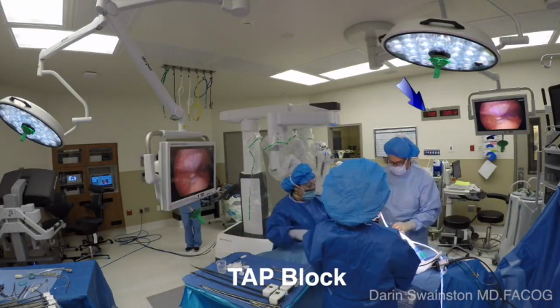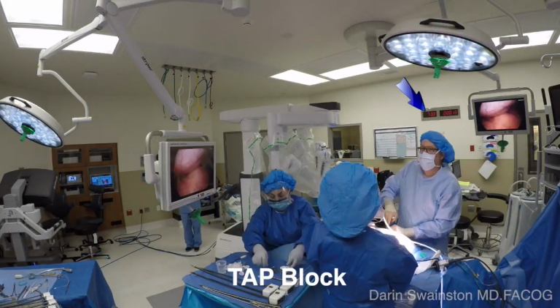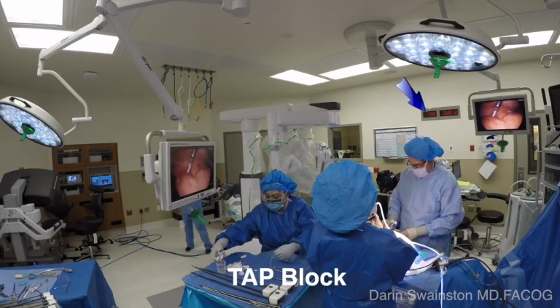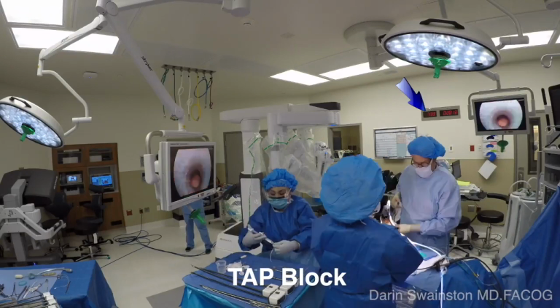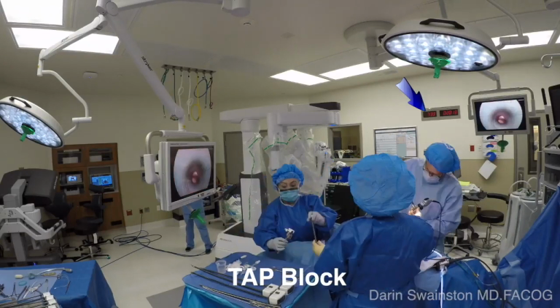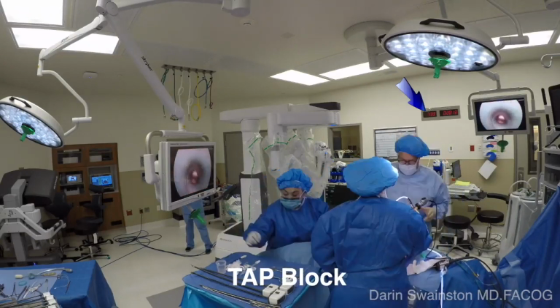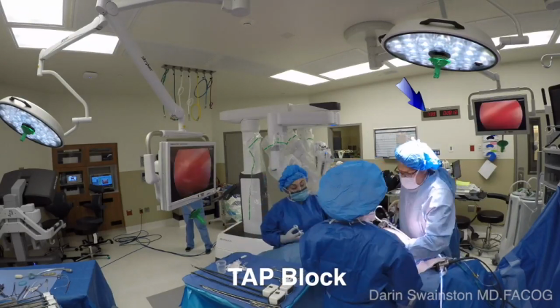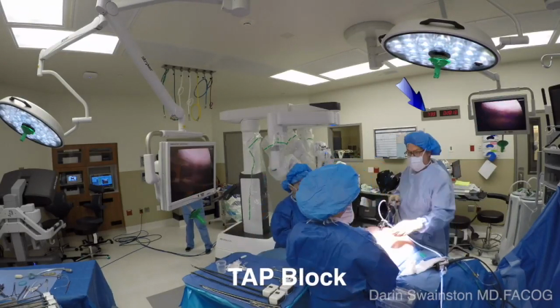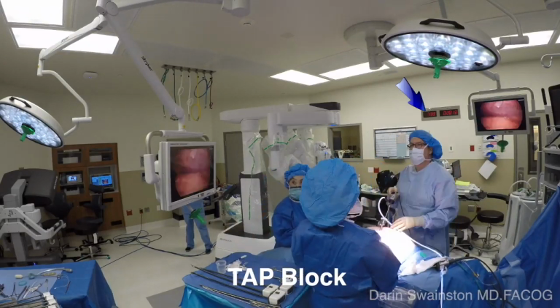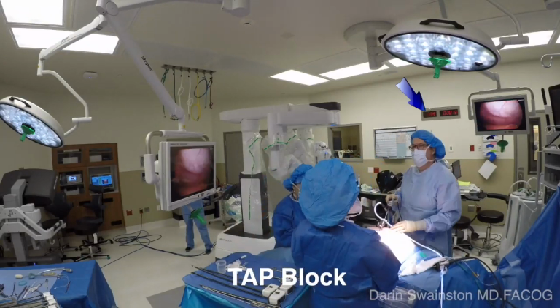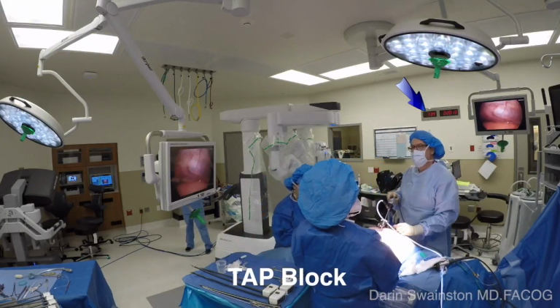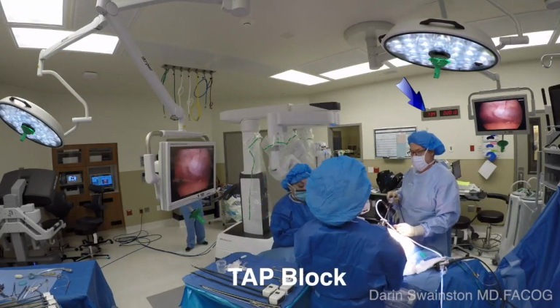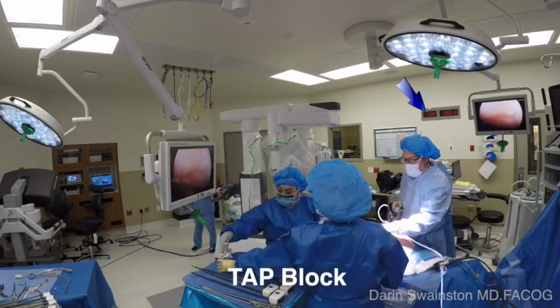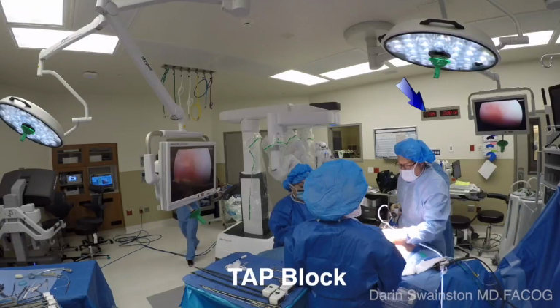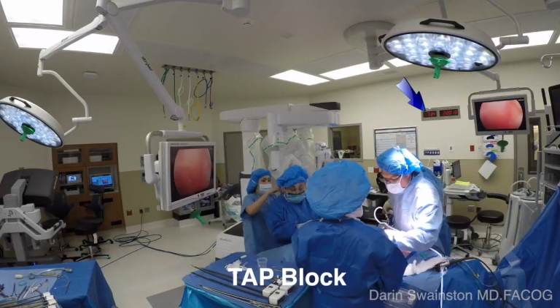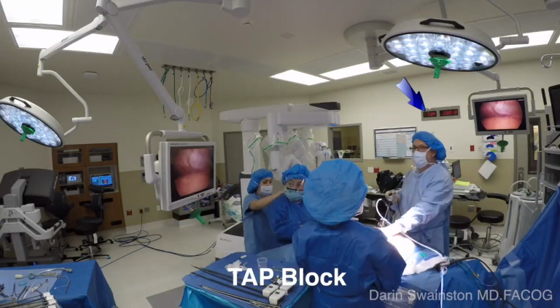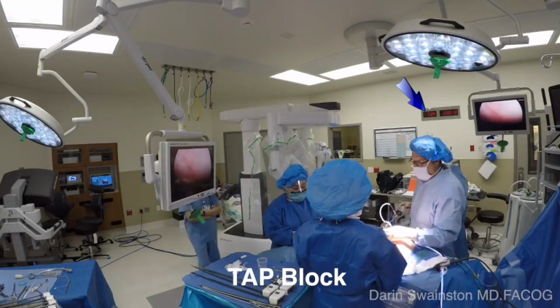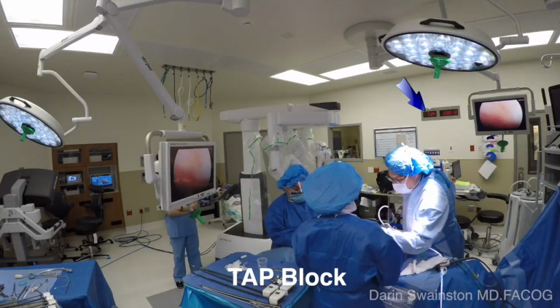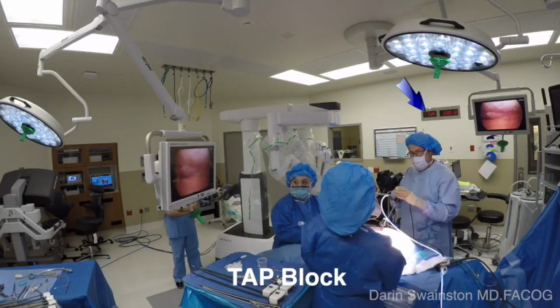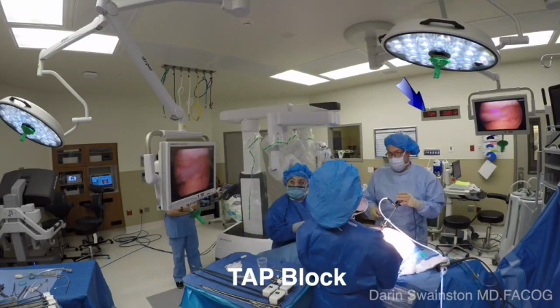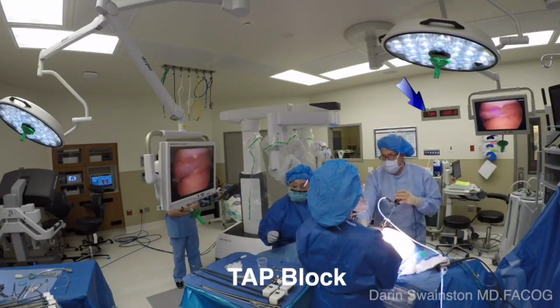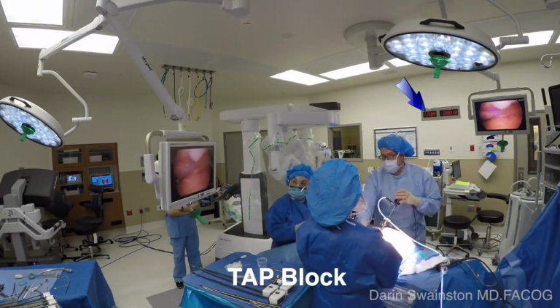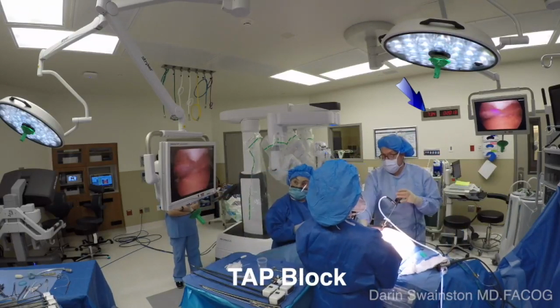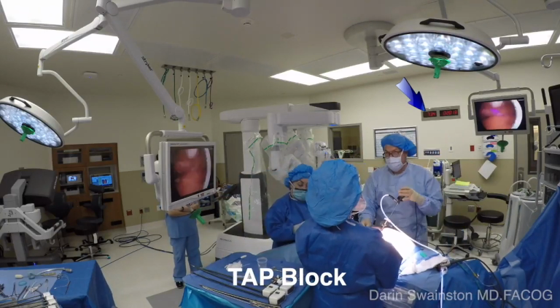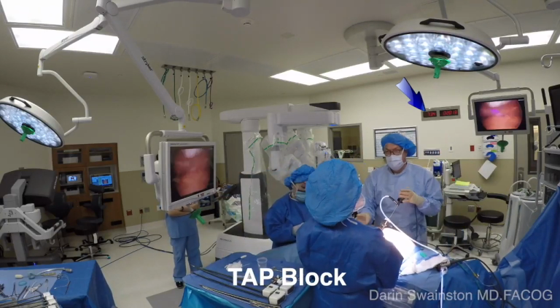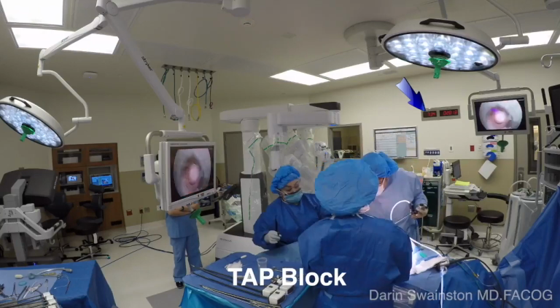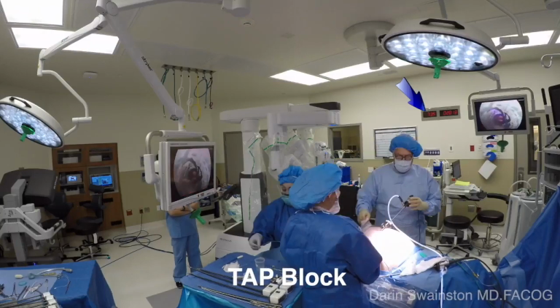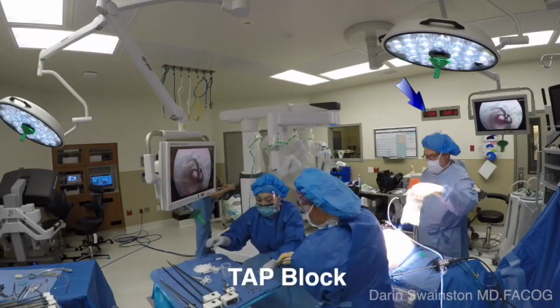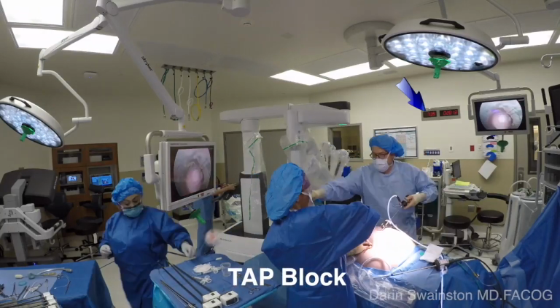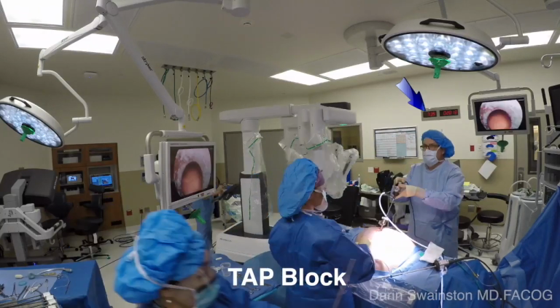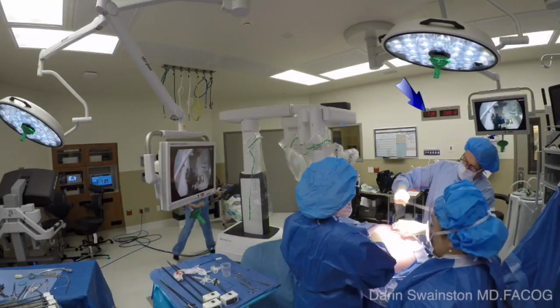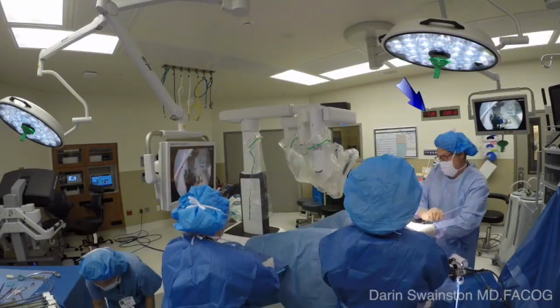She's going to position the arm — she has it all ready to go. Meanwhile, we're doing a TAP block for pain control later. After the completion of this, you'll see us position the patient in Trendelenburg and lower the table, and the nurse will be ready to immediately bring it in.